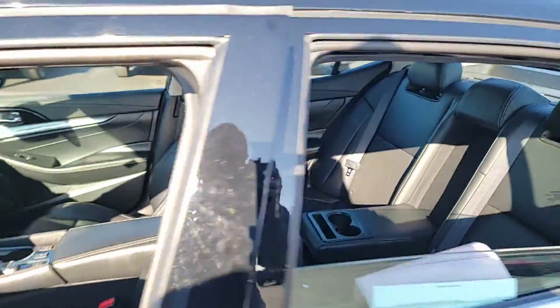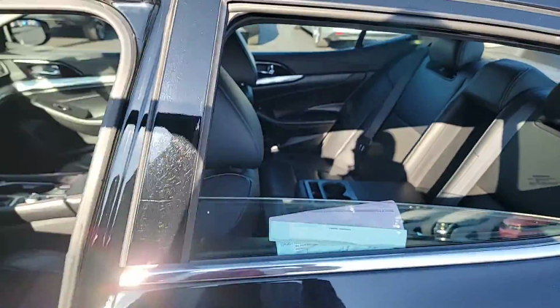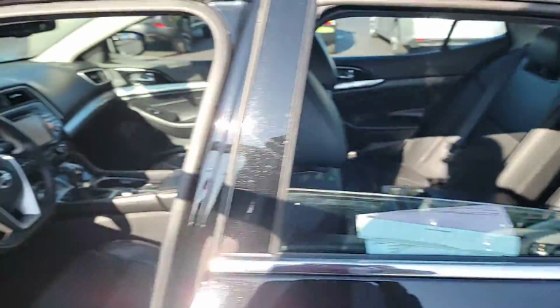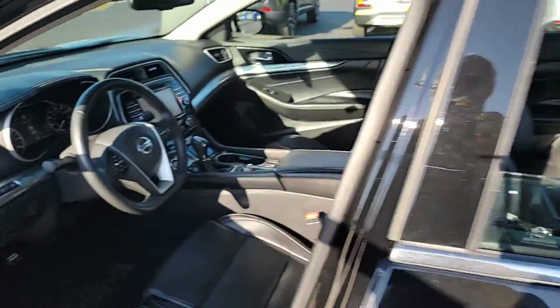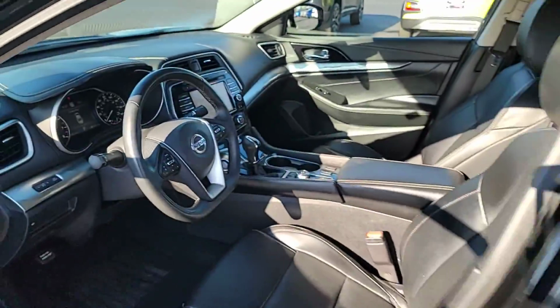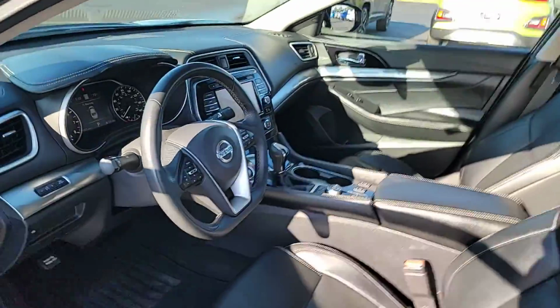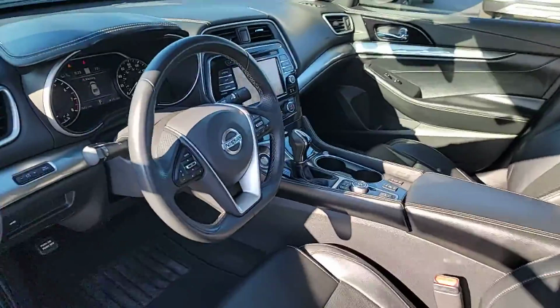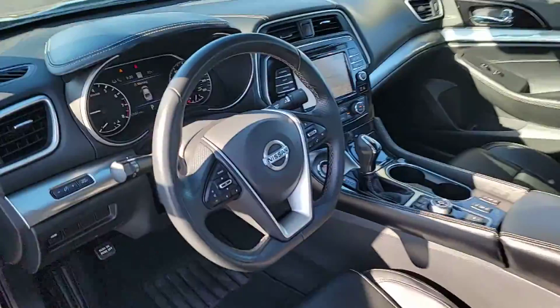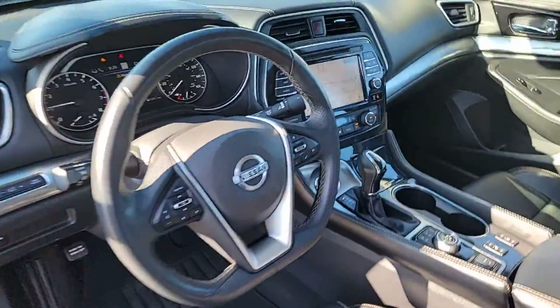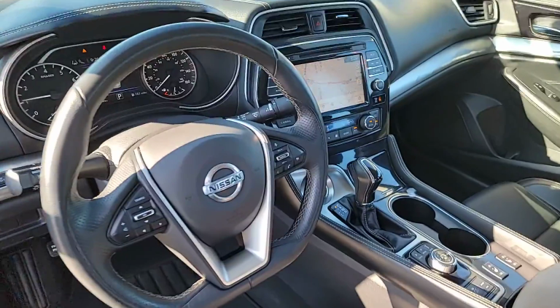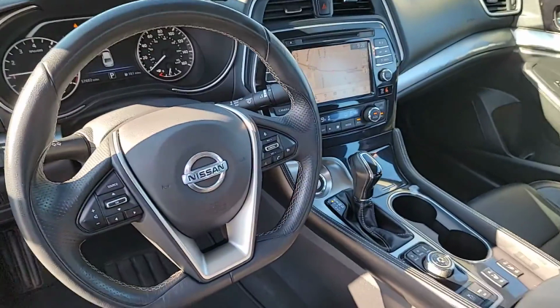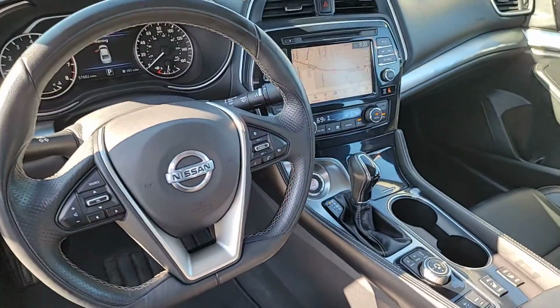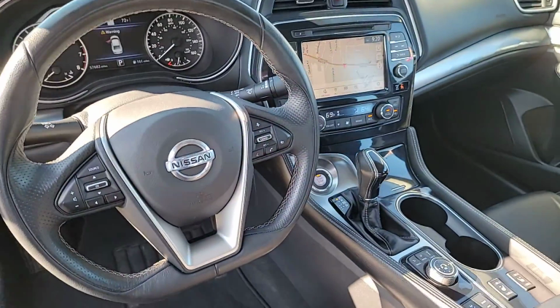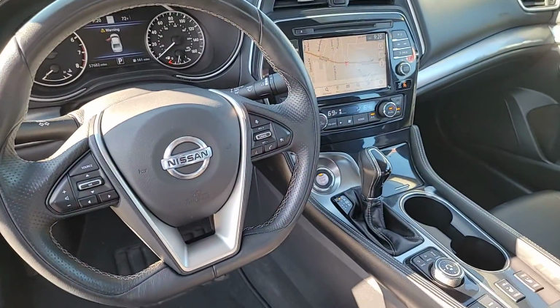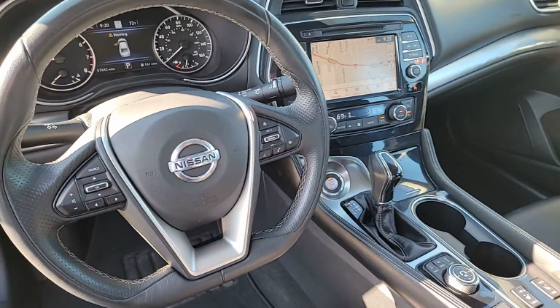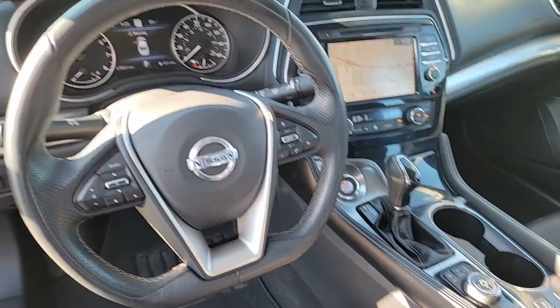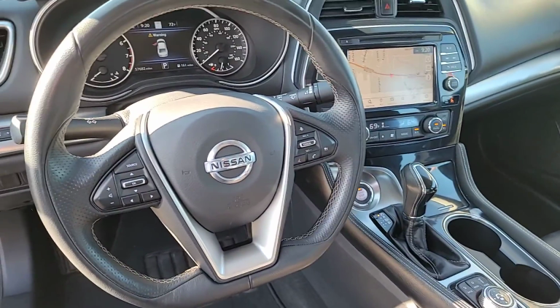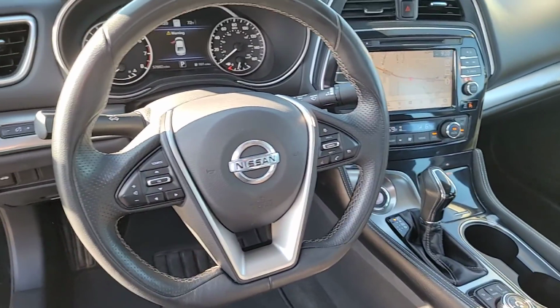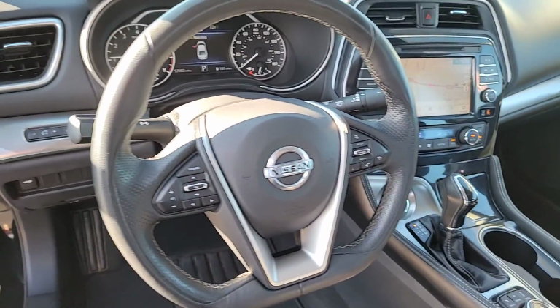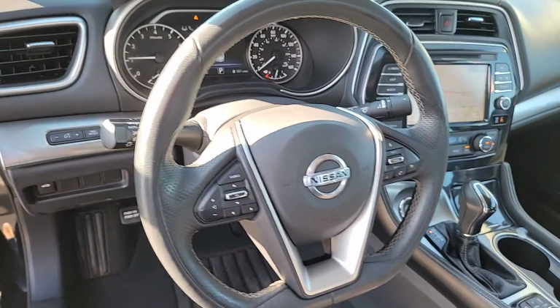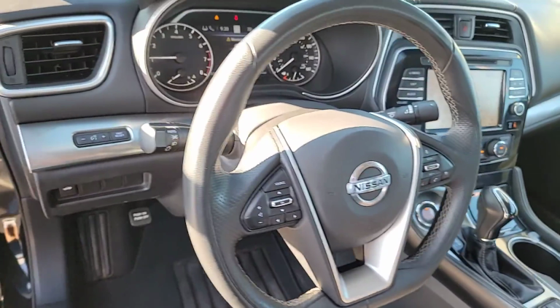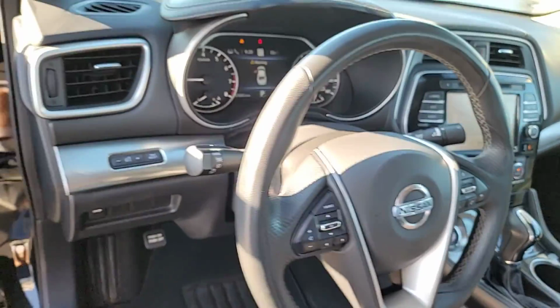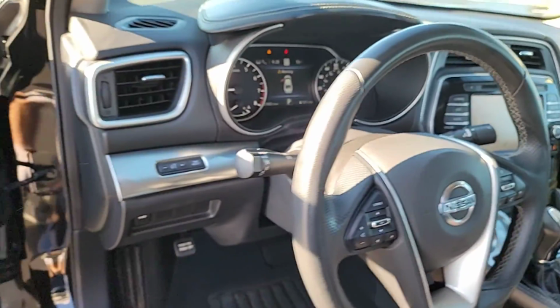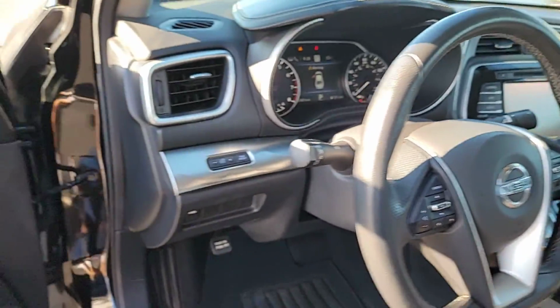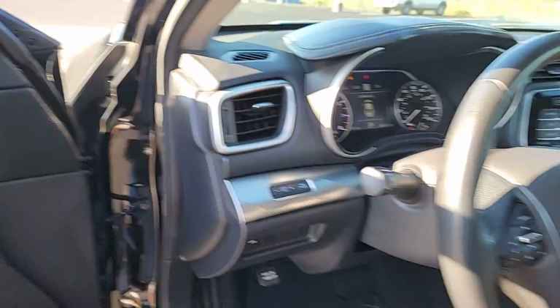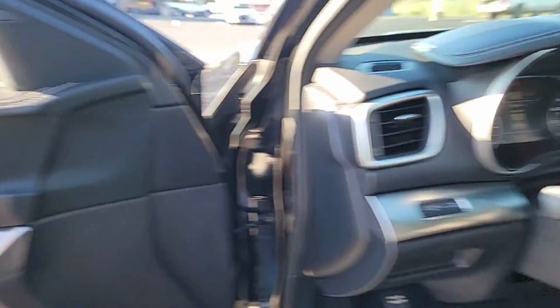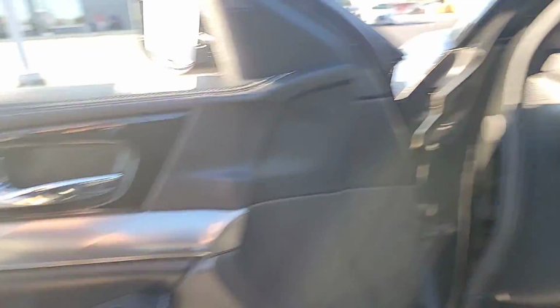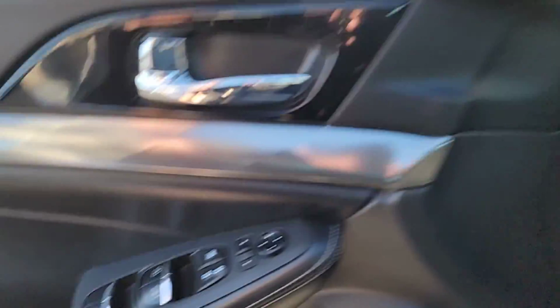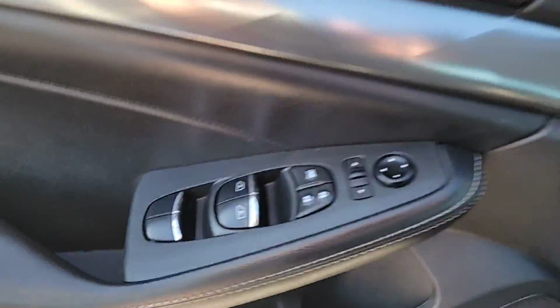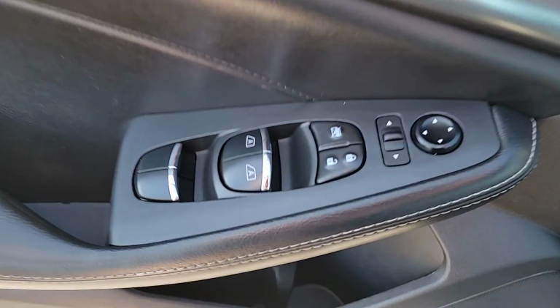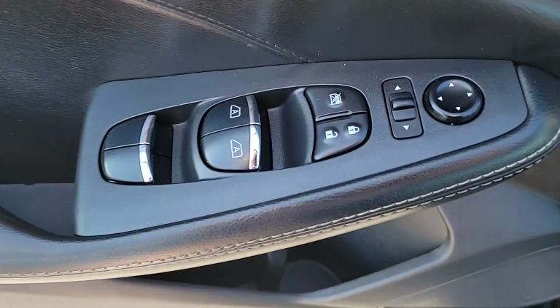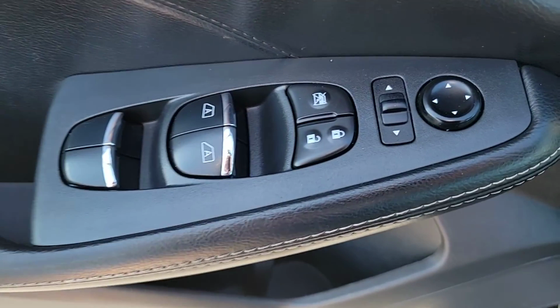This full-size sports sedan brings aggressive performance, a firm ride, roomy upscale interior, and standard driver-assist tech to every drive.